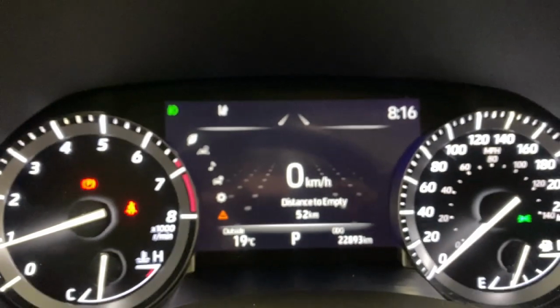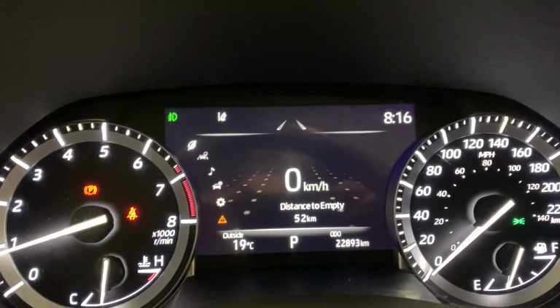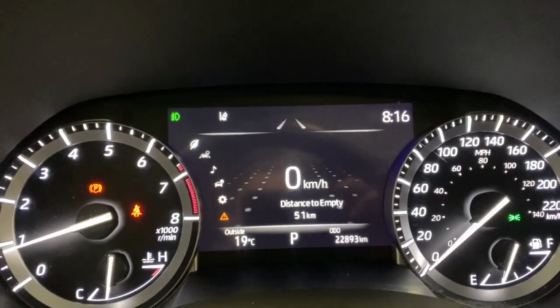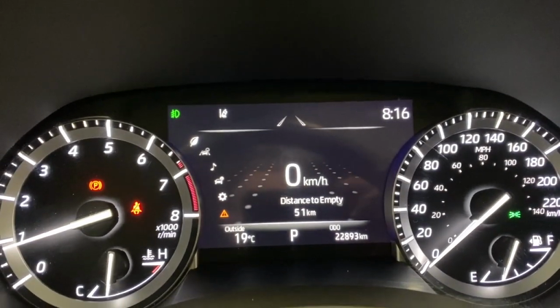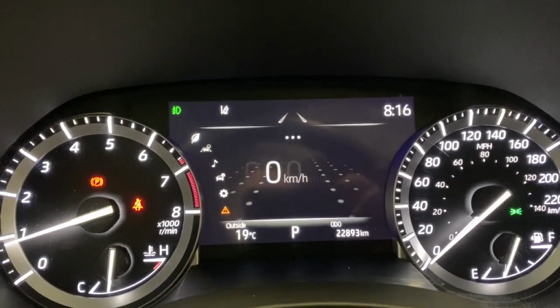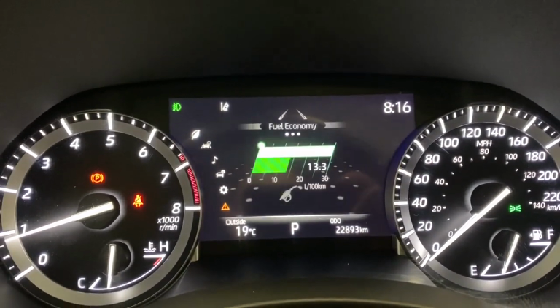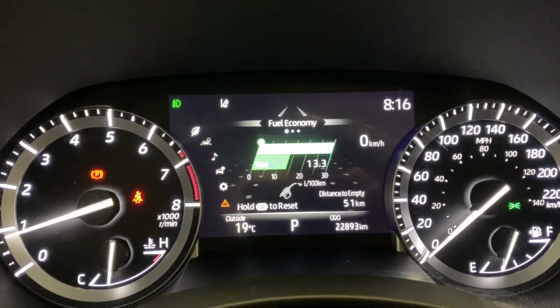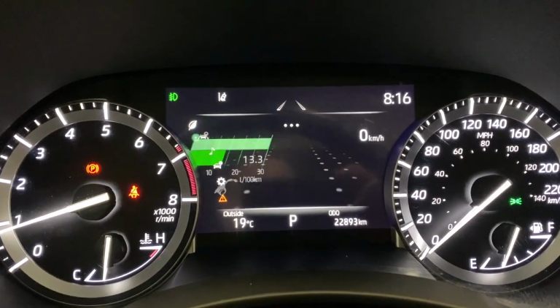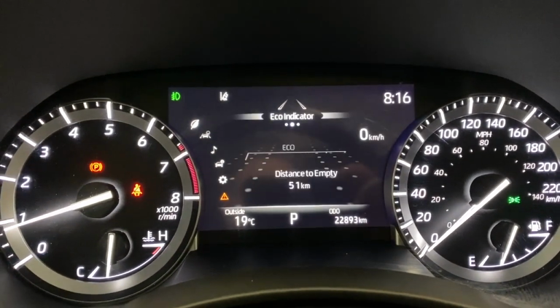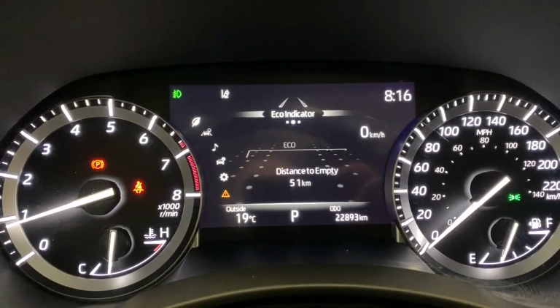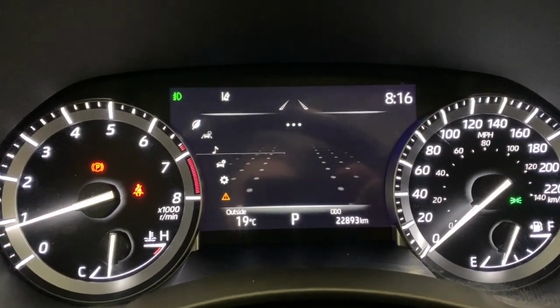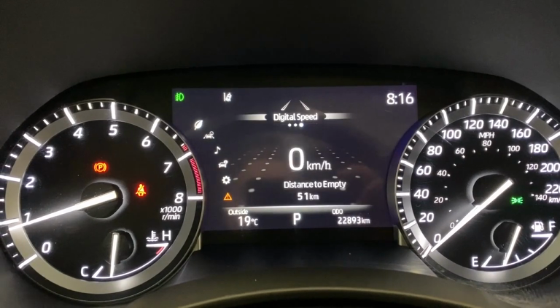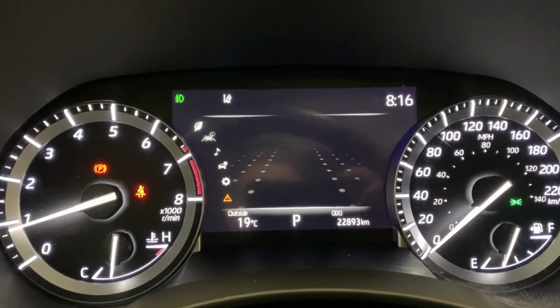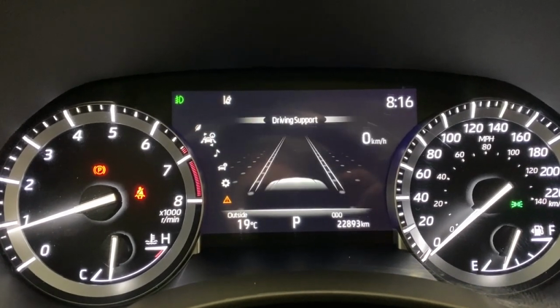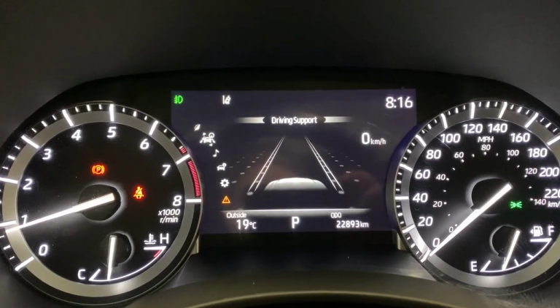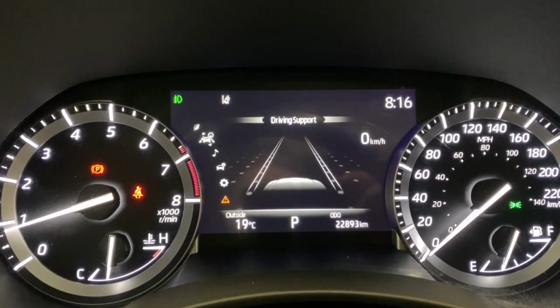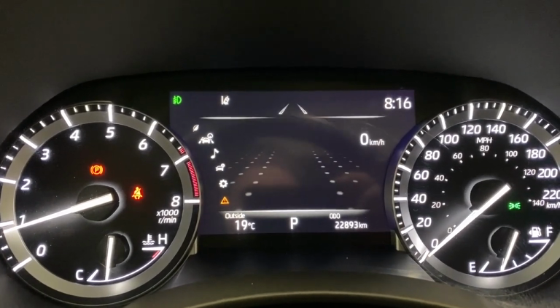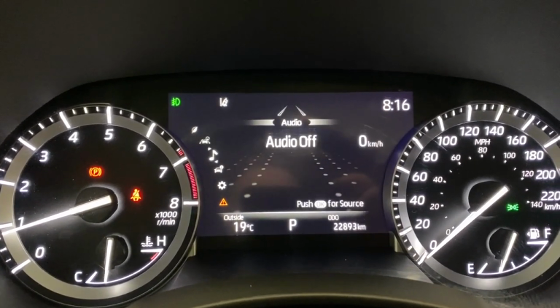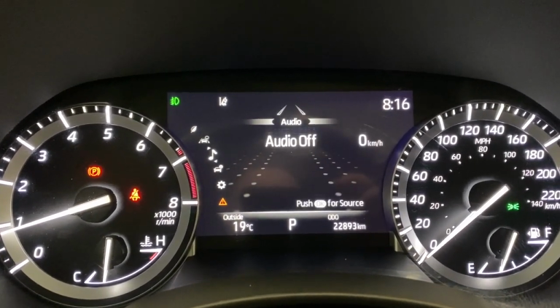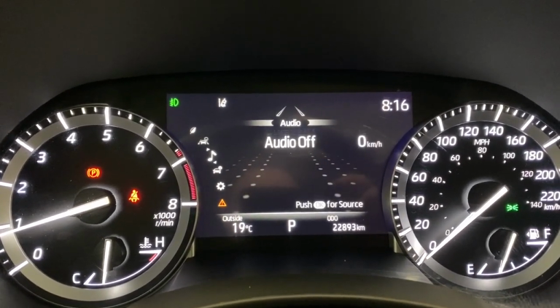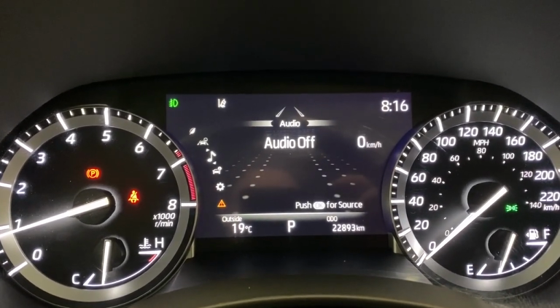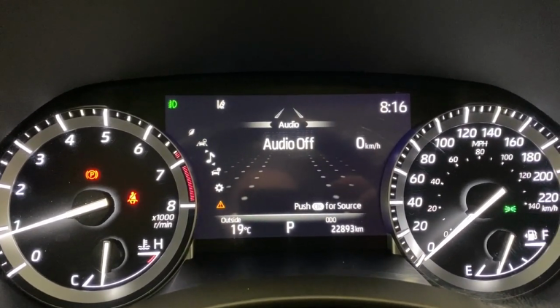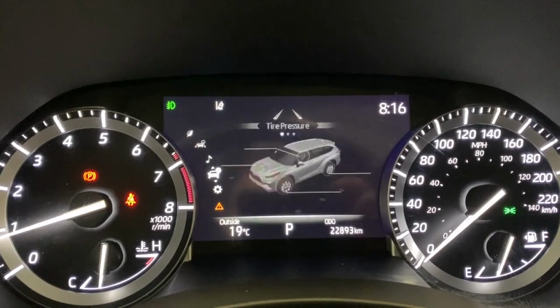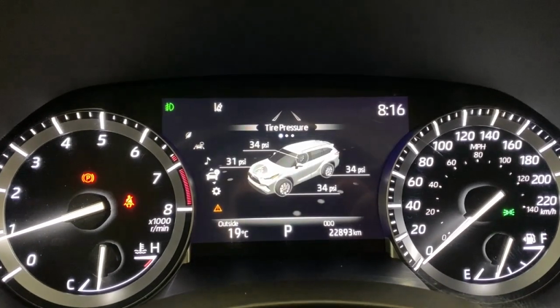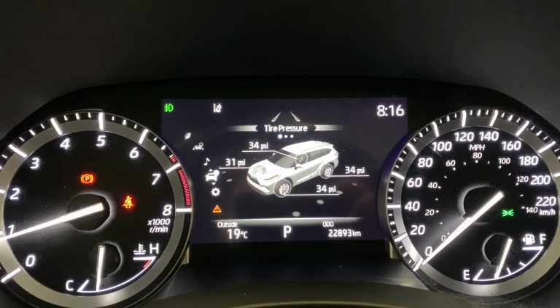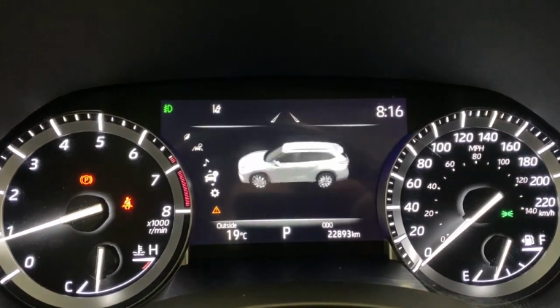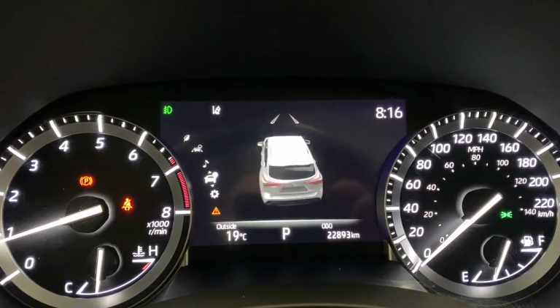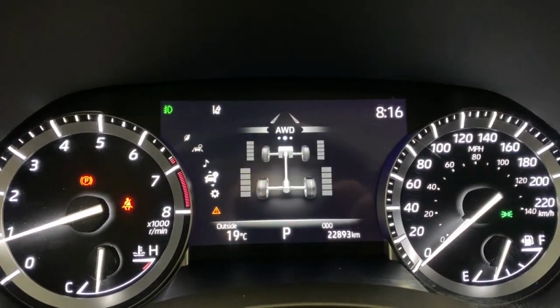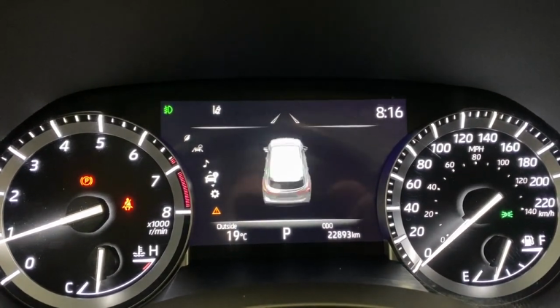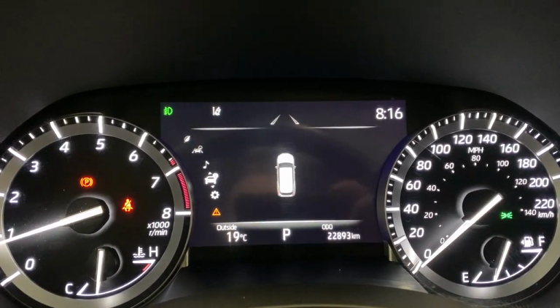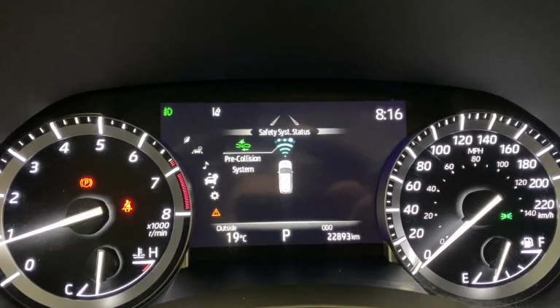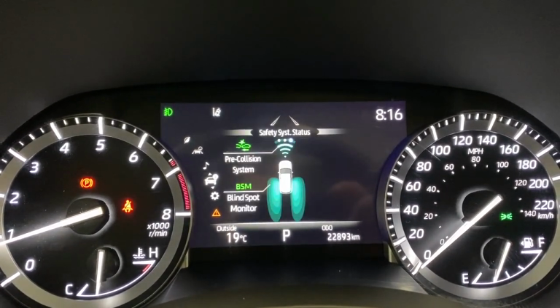First thing we have here is our digital gauge cluster. We've got our fuel economy eco indicator, driving support information, and your audio — whatever audio is playing will show up in this tab. You also have your tire pressure information and your all-wheel drive information.